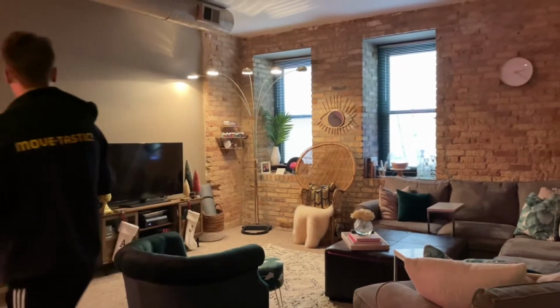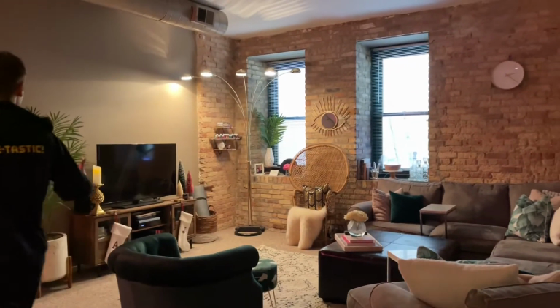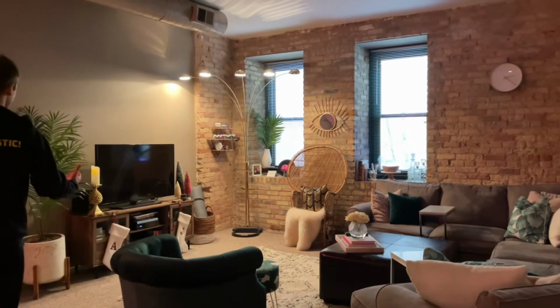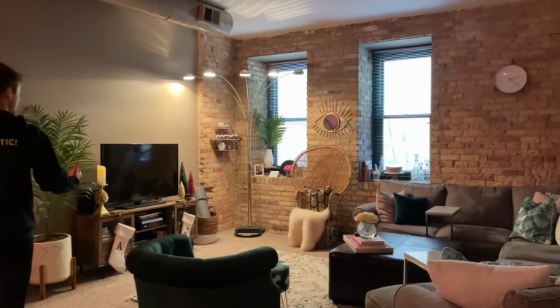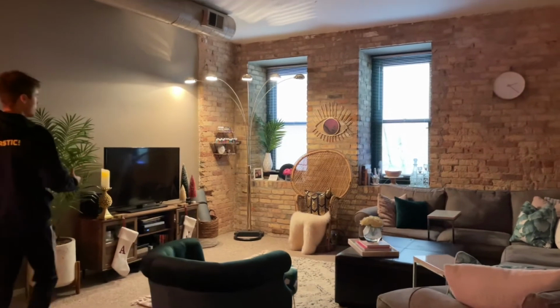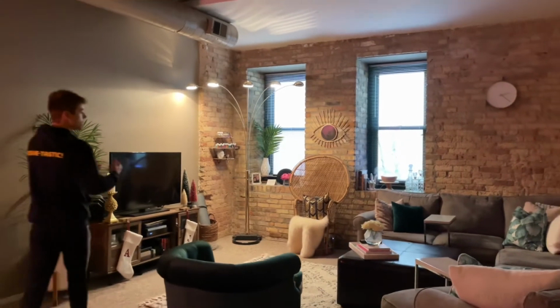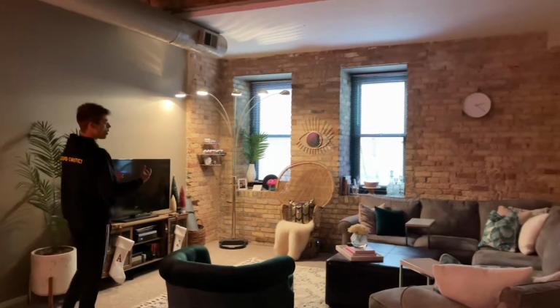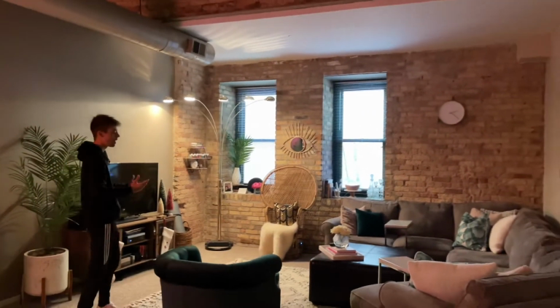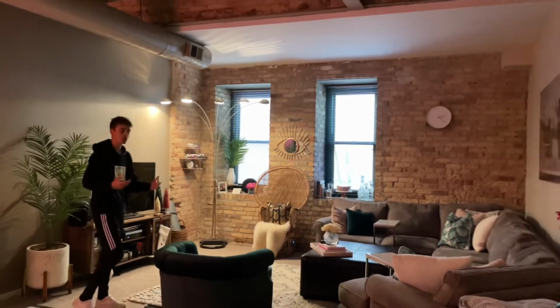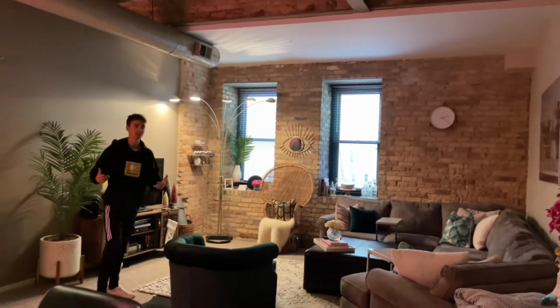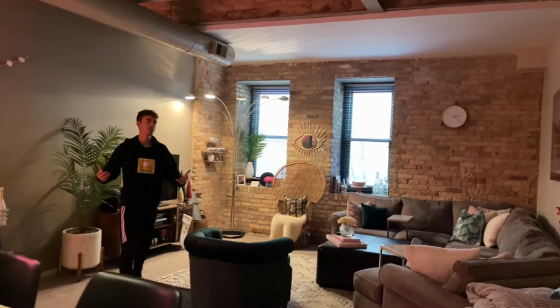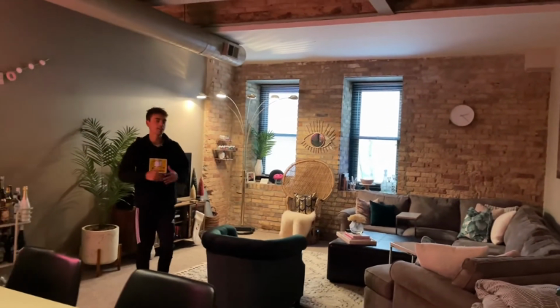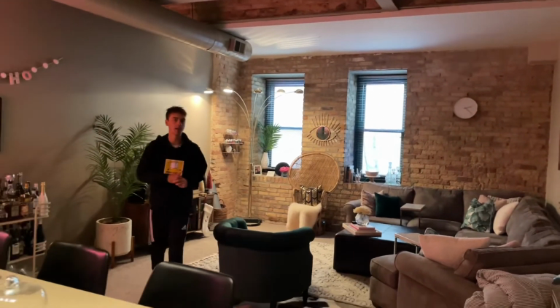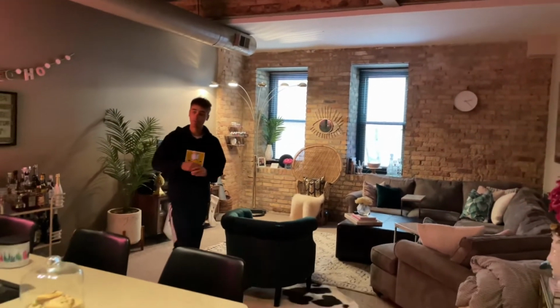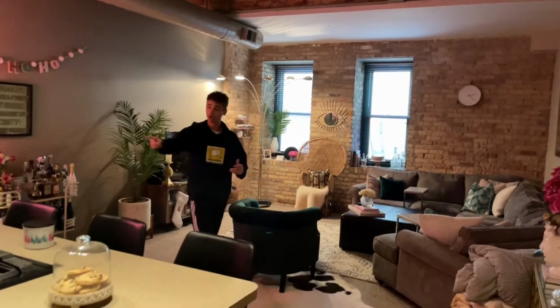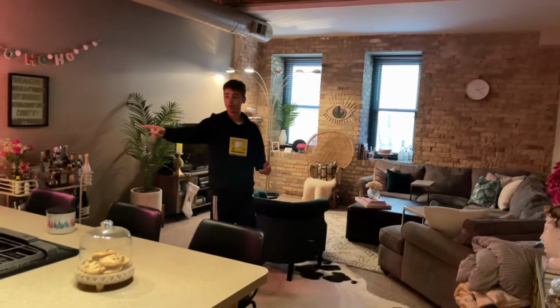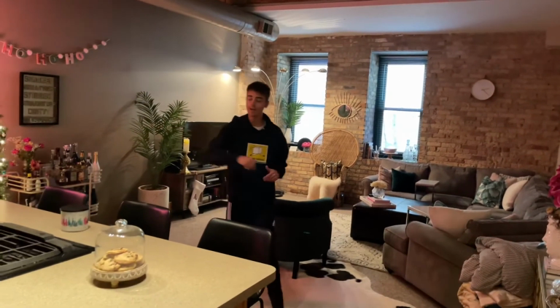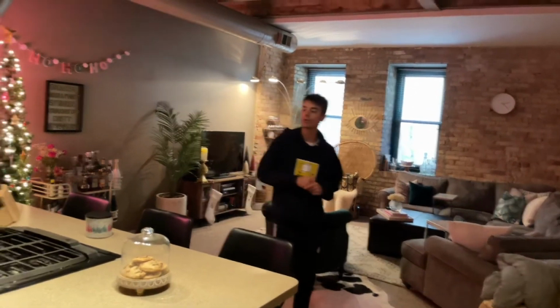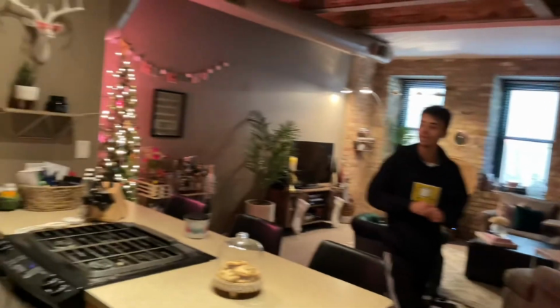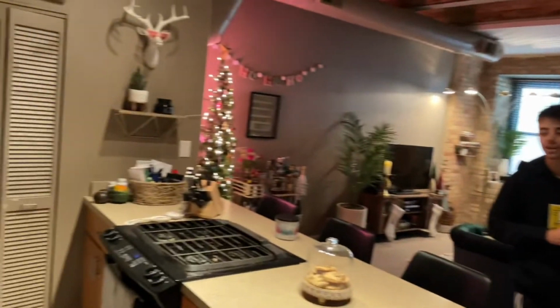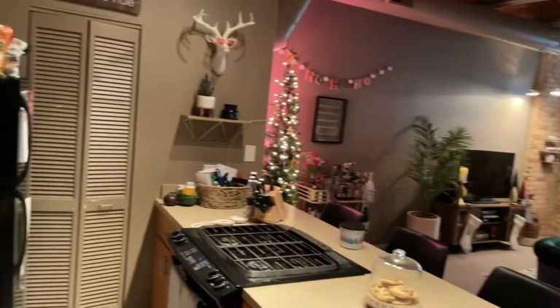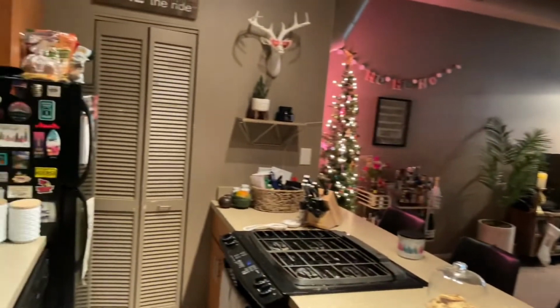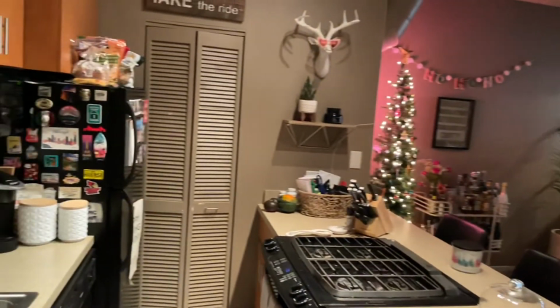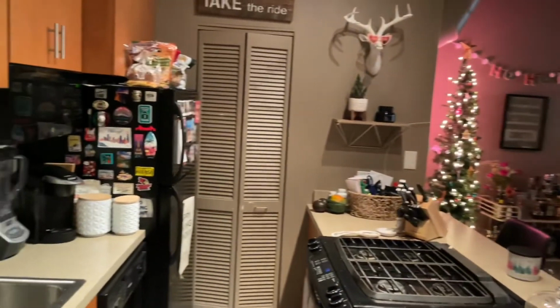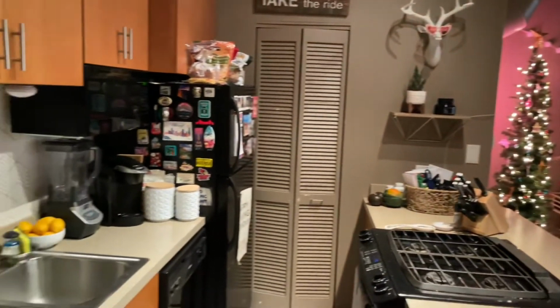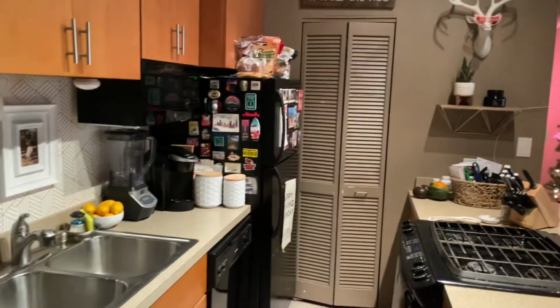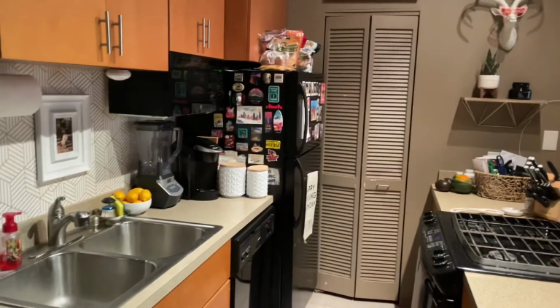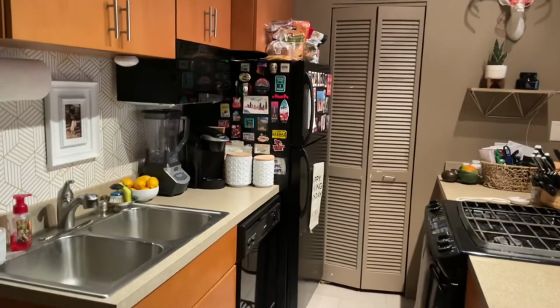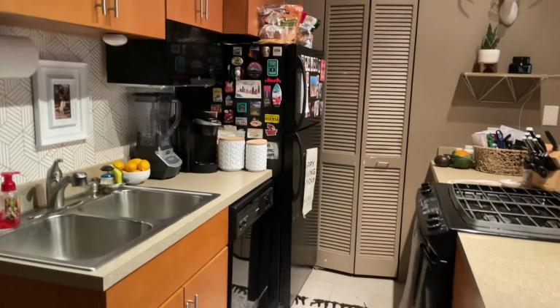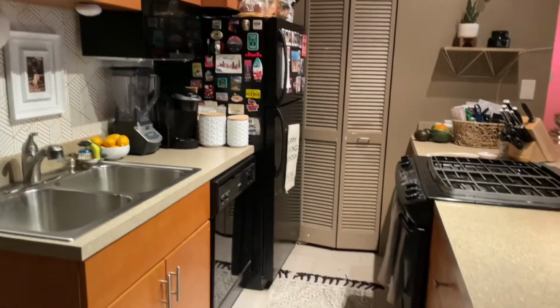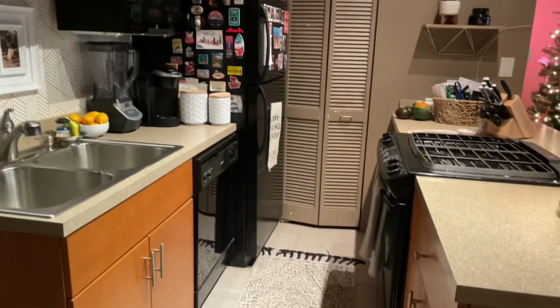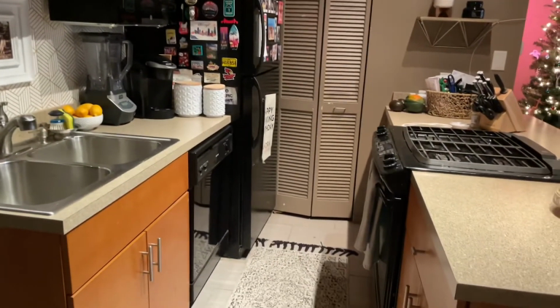Lots of space to do activities, lots of space to walk around, and also lots of space to decorate. But if you look to your right now, you can see that the kitchen is not too far behind in terms of space. You have the black appliances,